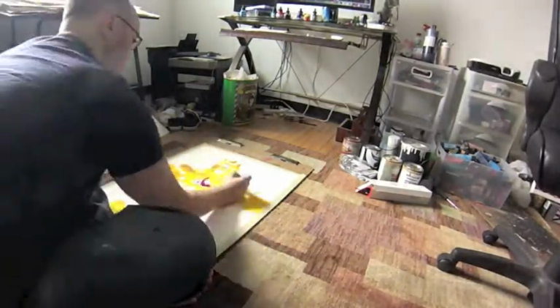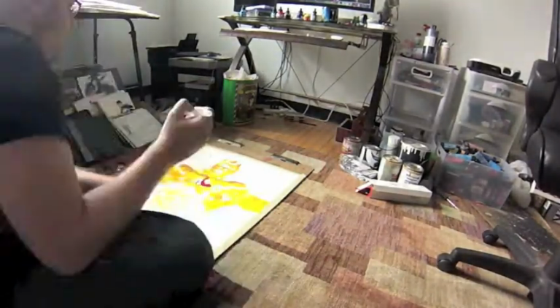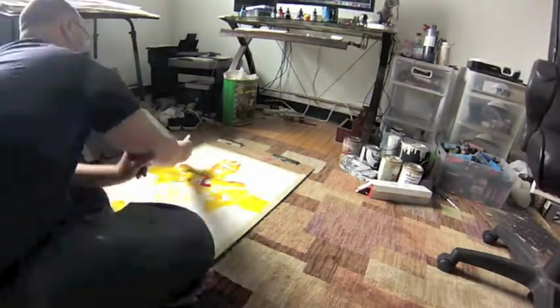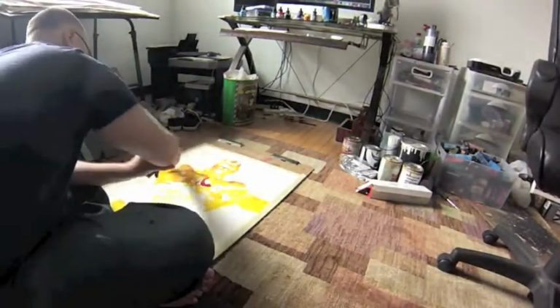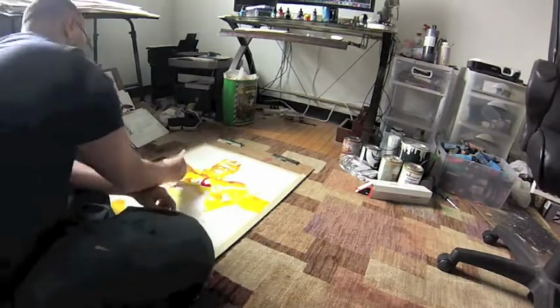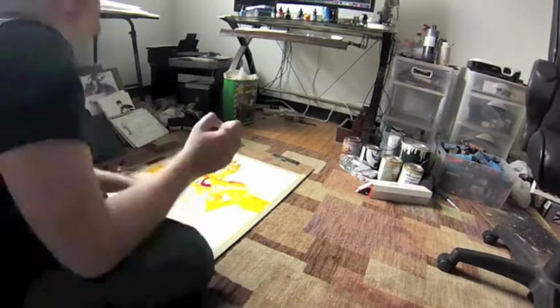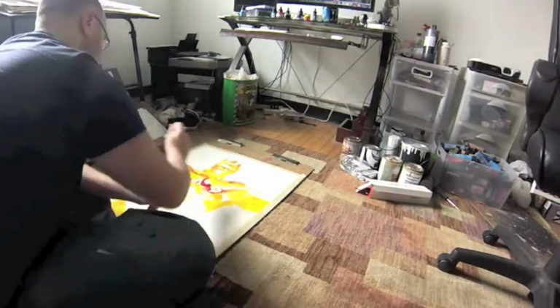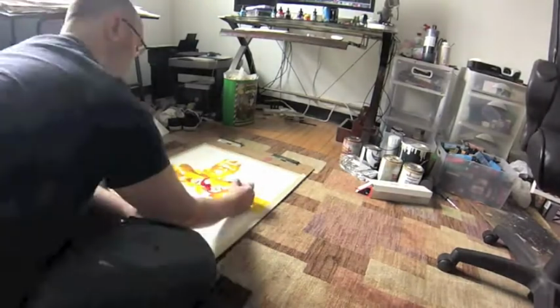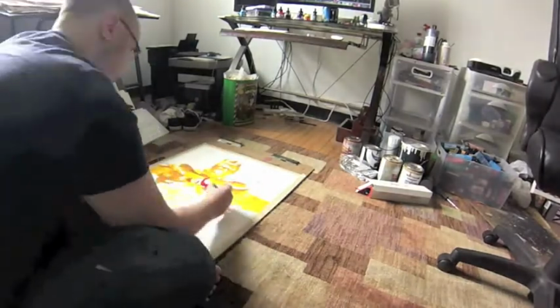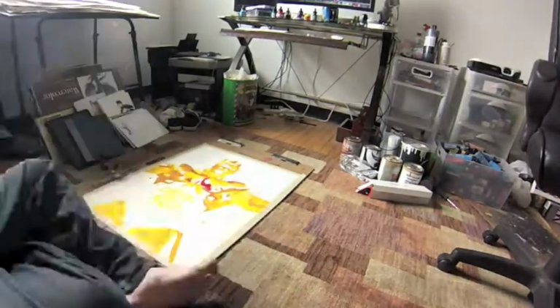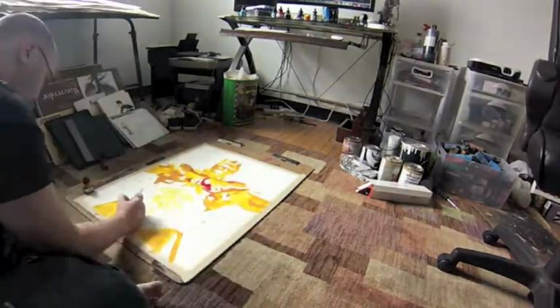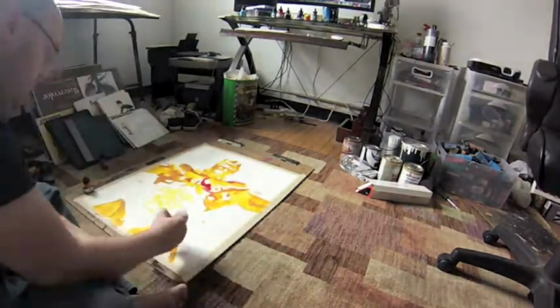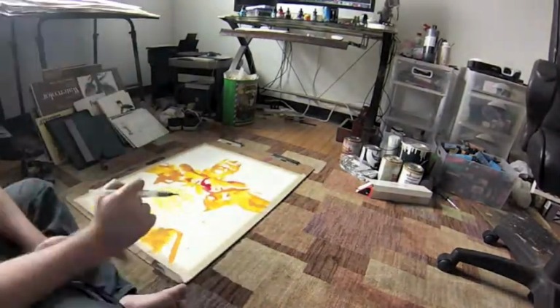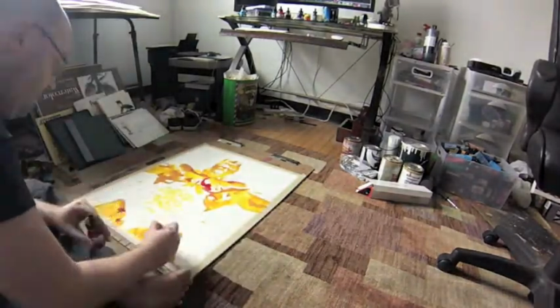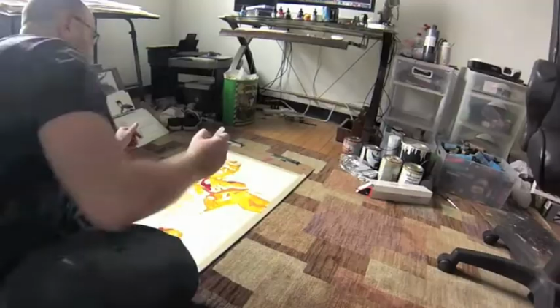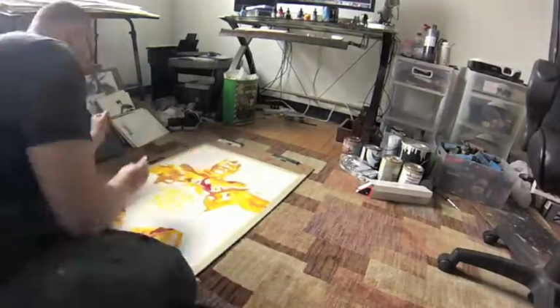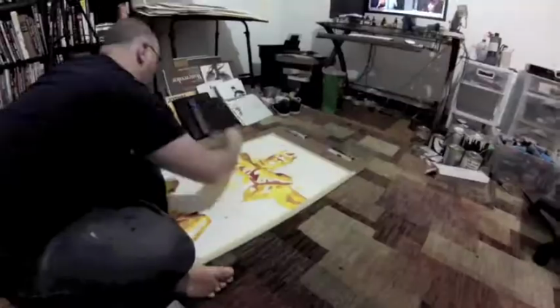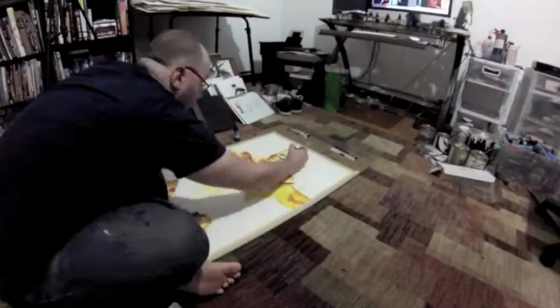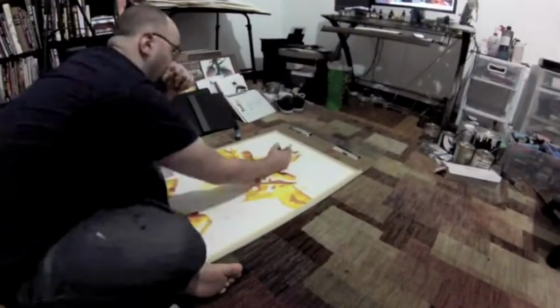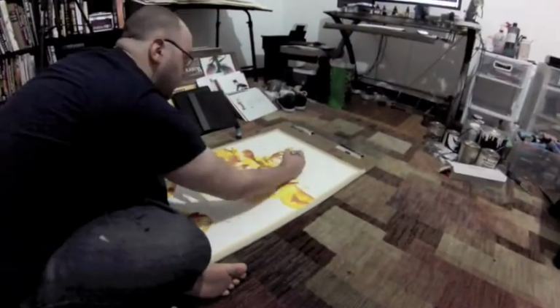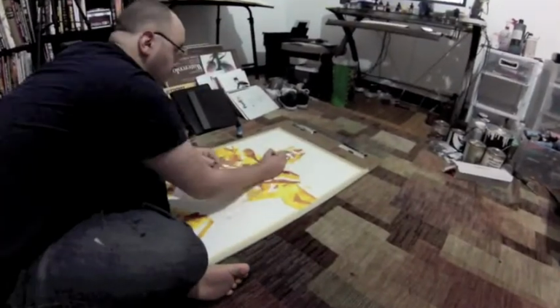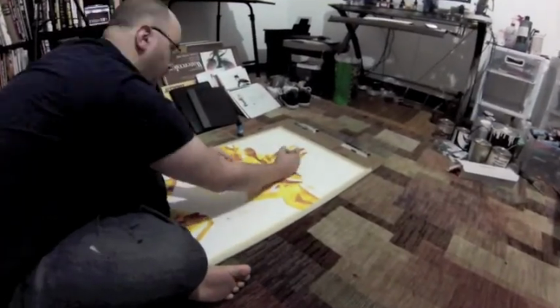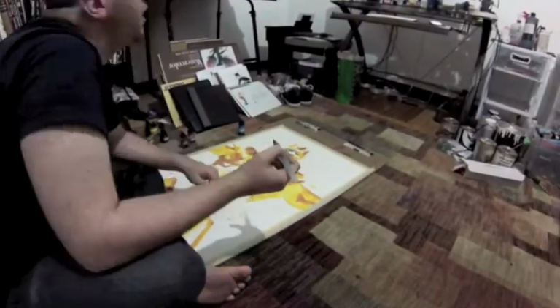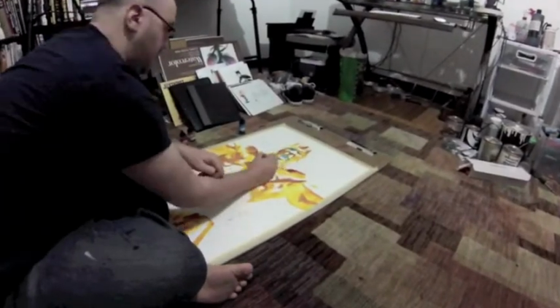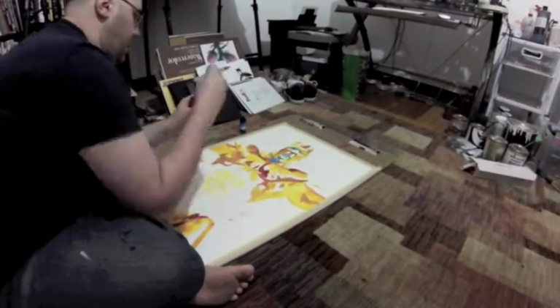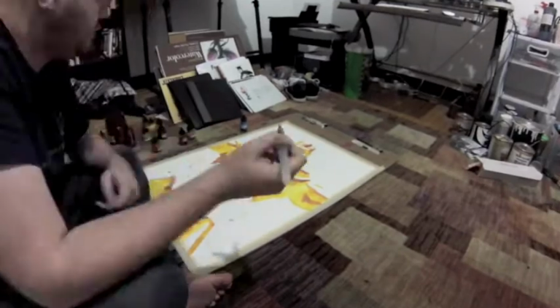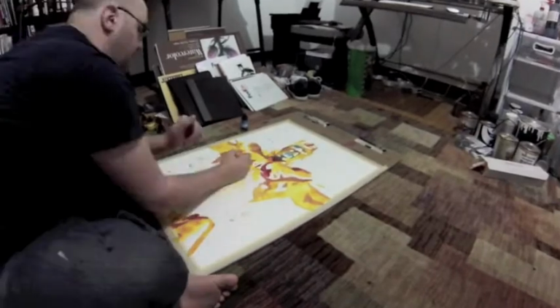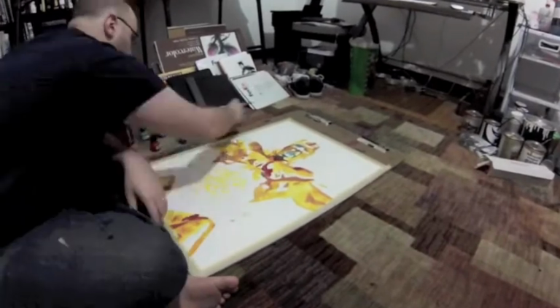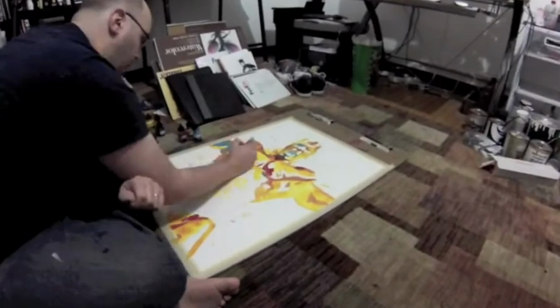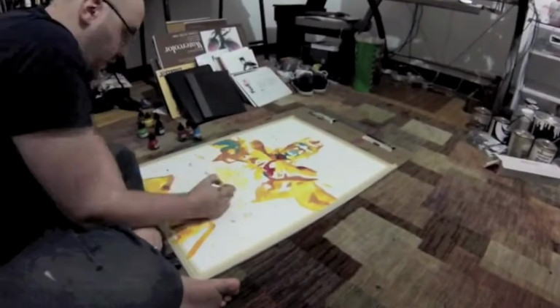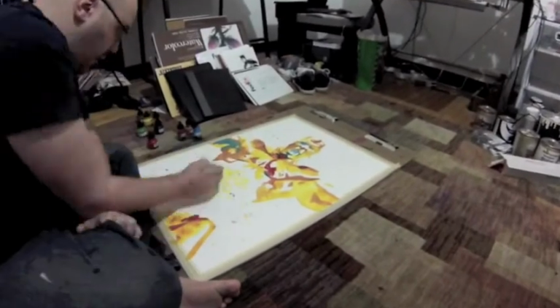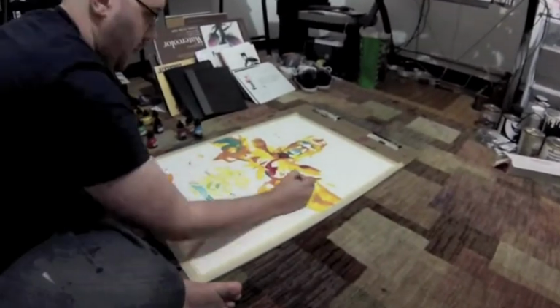Liquid acrylic works really similar to watercolors. So what you want to do is work from light to dark. You can always get darker, but once you've got the dark down there, you can't really get lighter again without having to paint over it and kind of losing the whole effect.